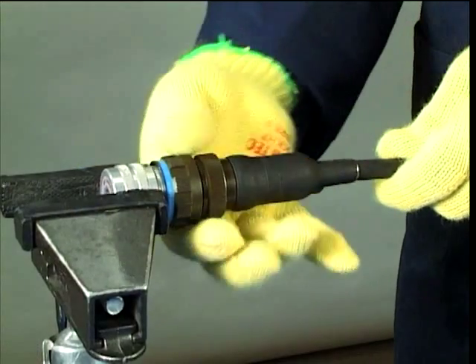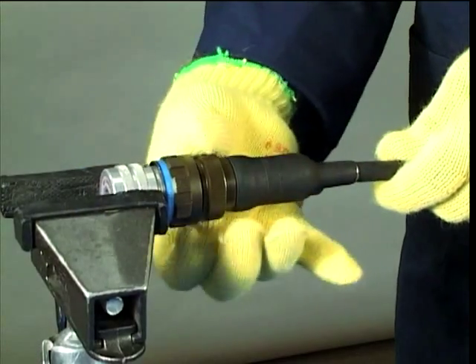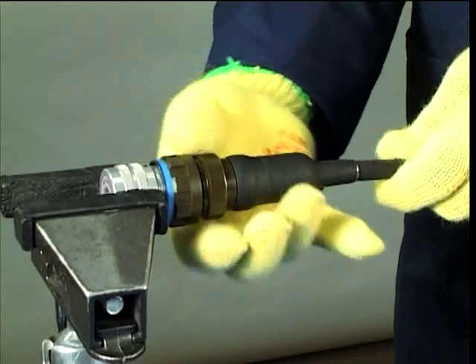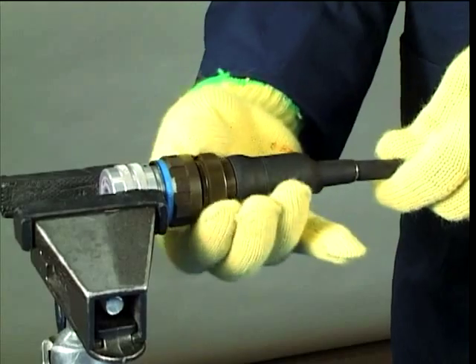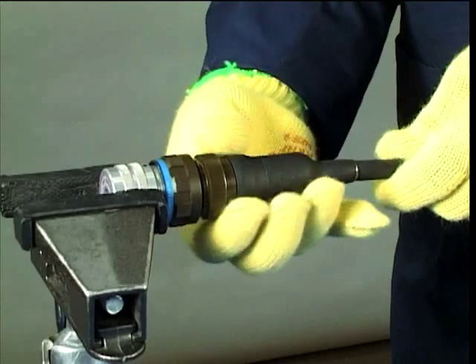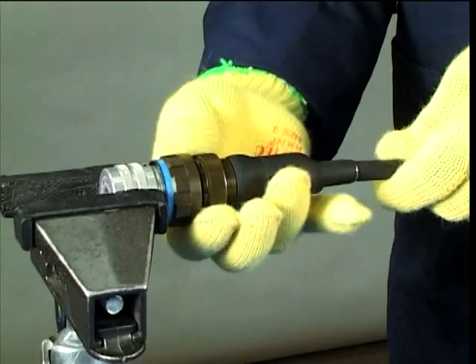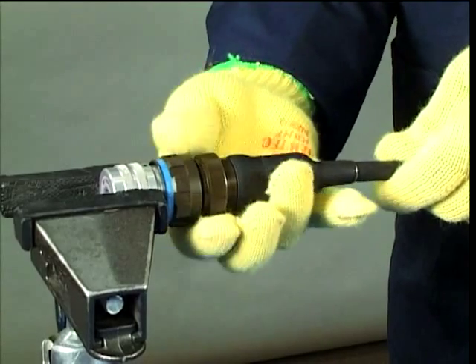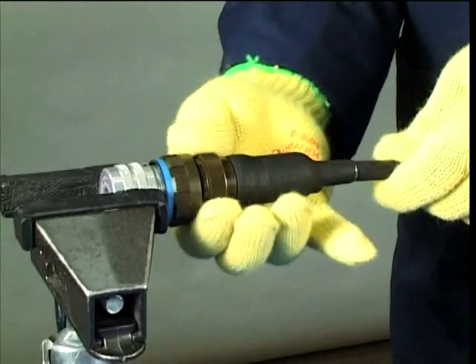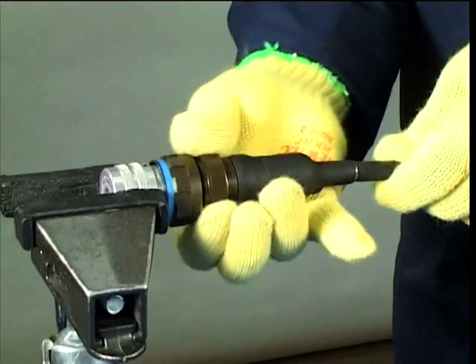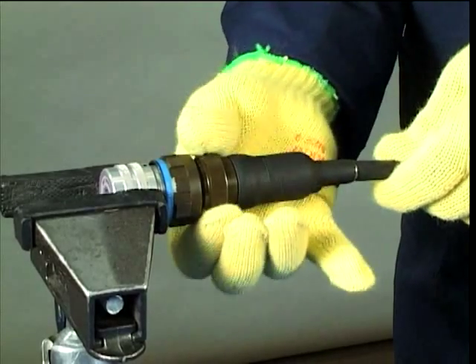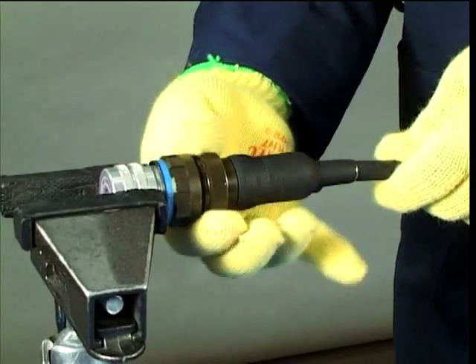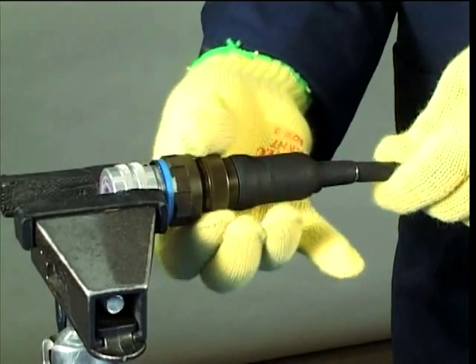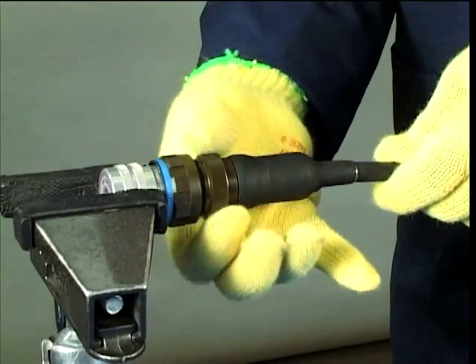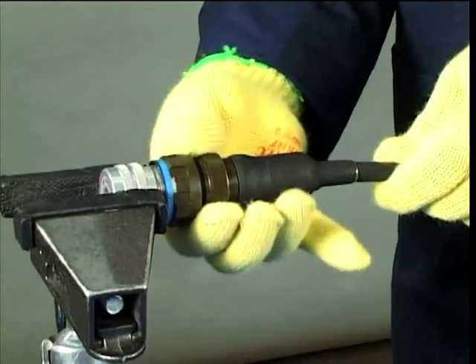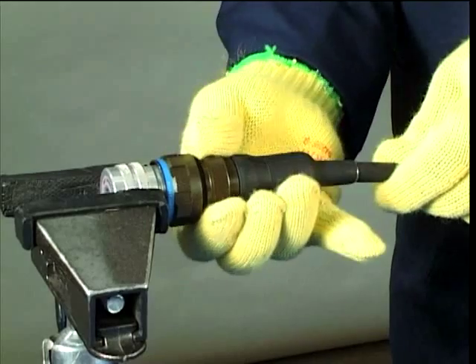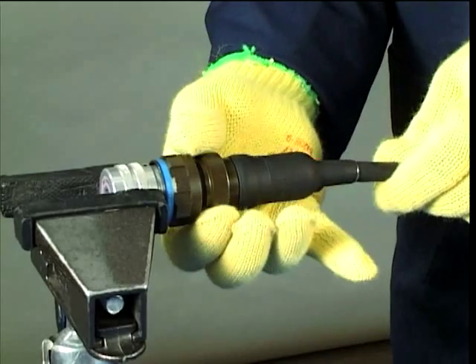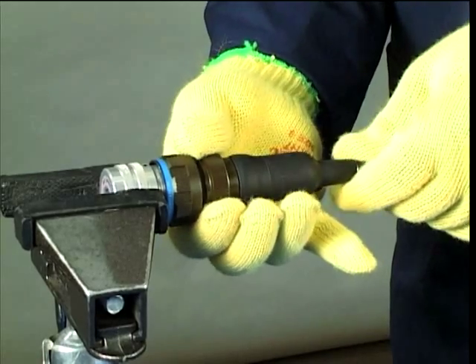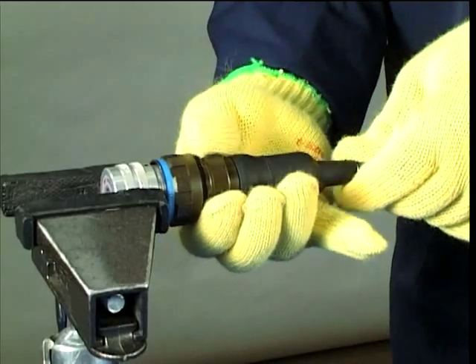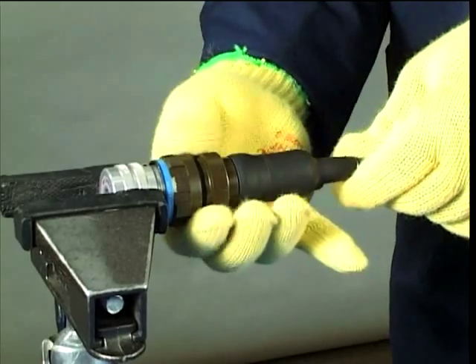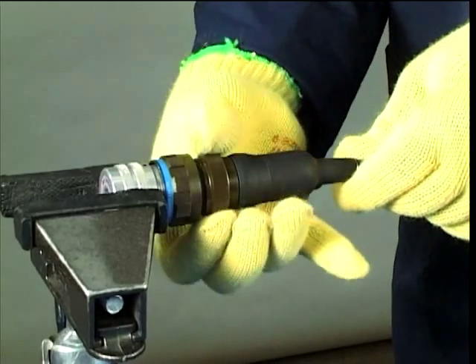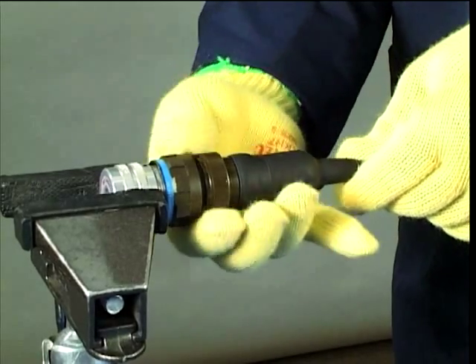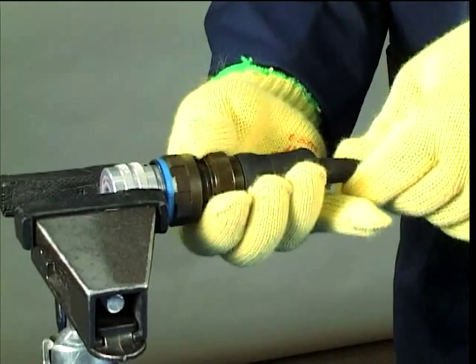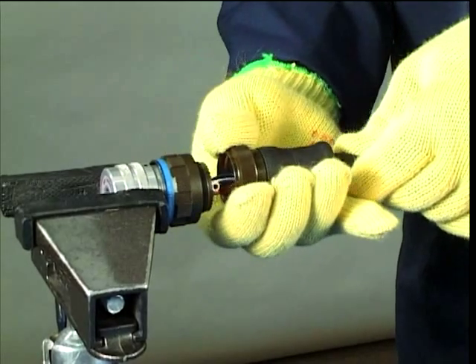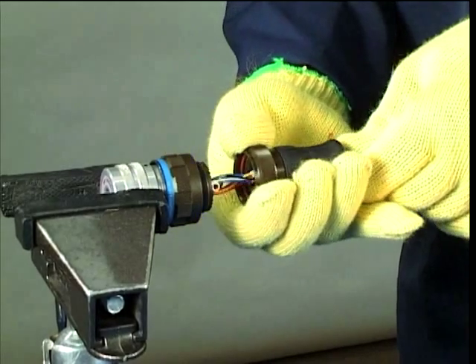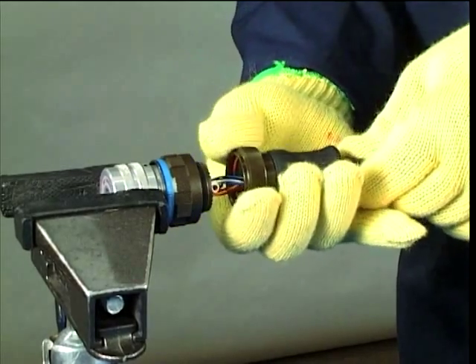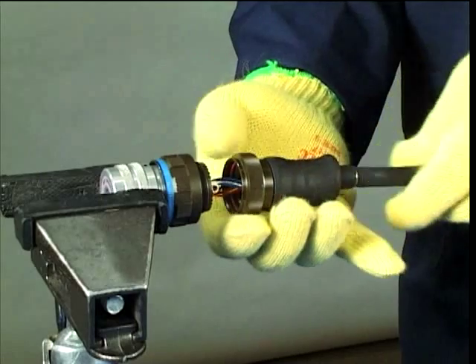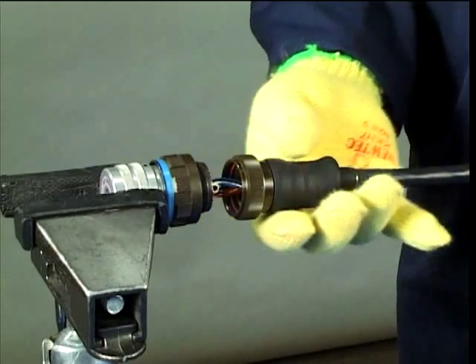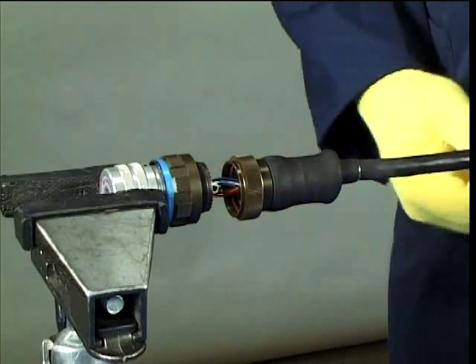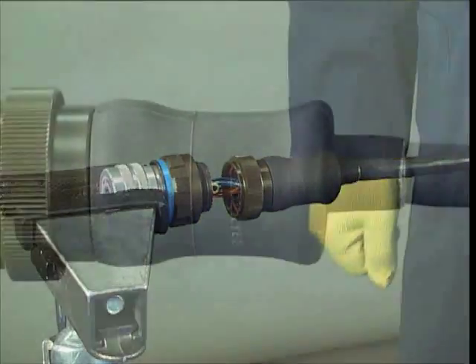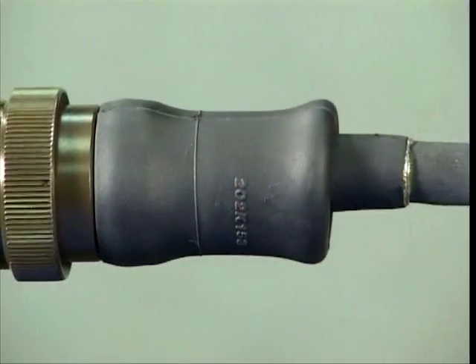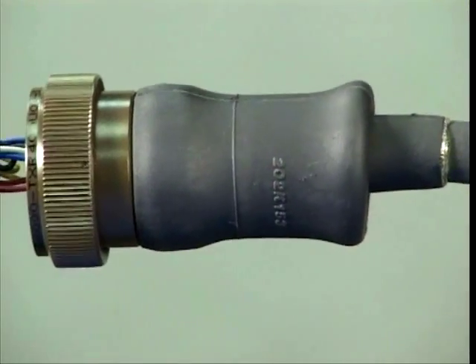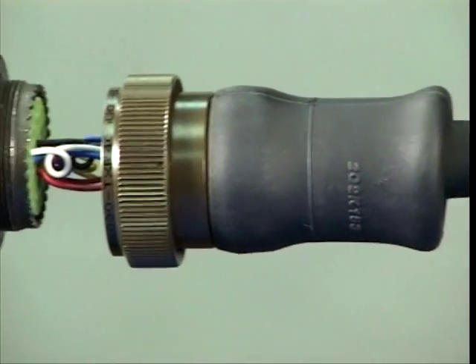Release and fully unscrew the connector adapter. Holding the cable form in one hand, pull the adapter back towards the cable, folding the larger diameter of the moulded part over the smaller diameter.